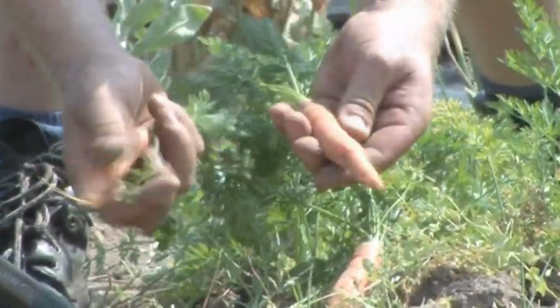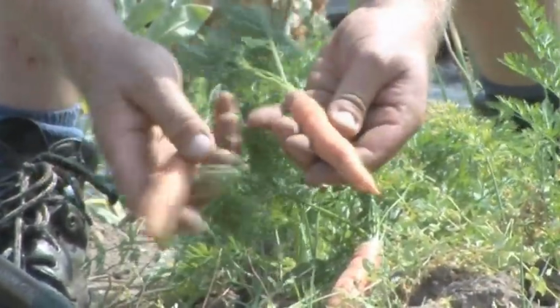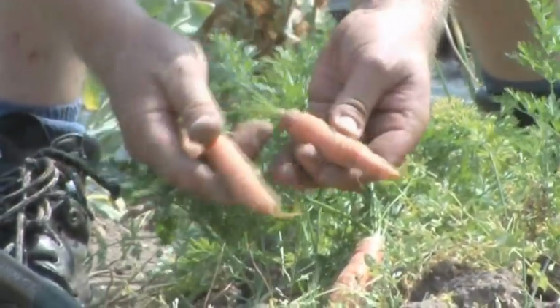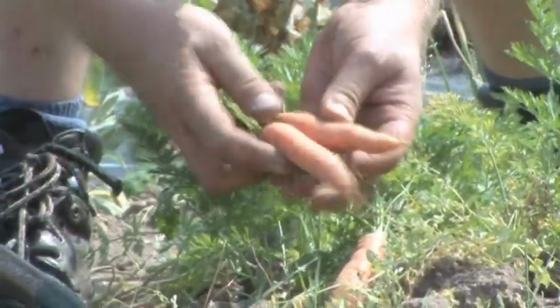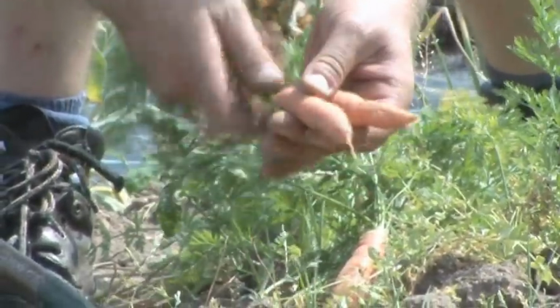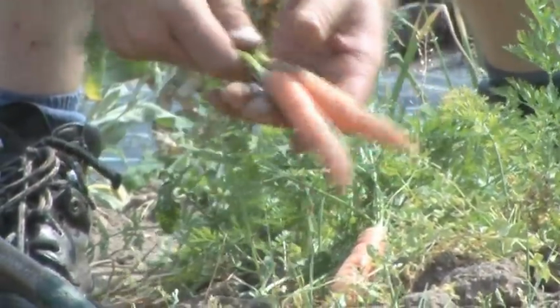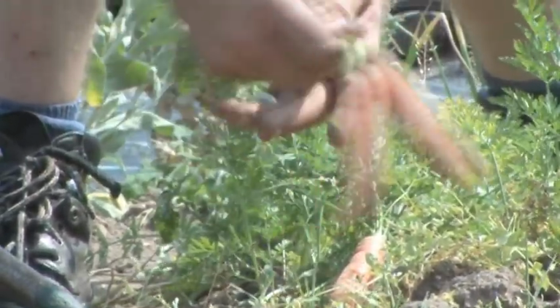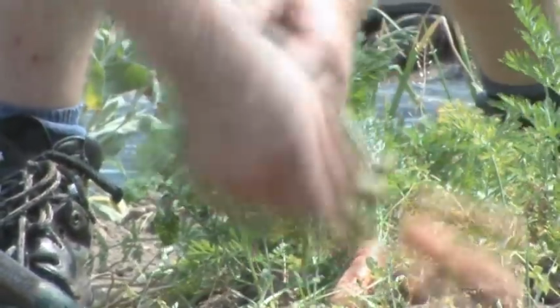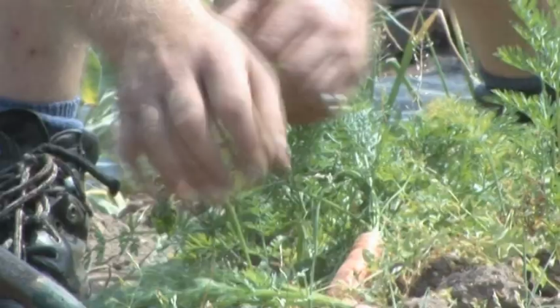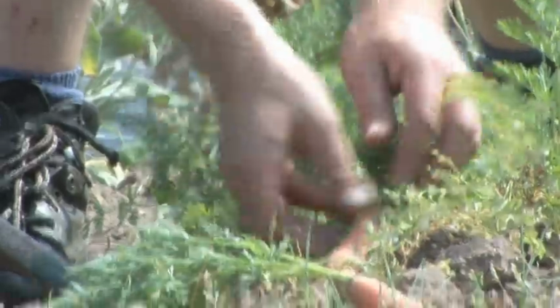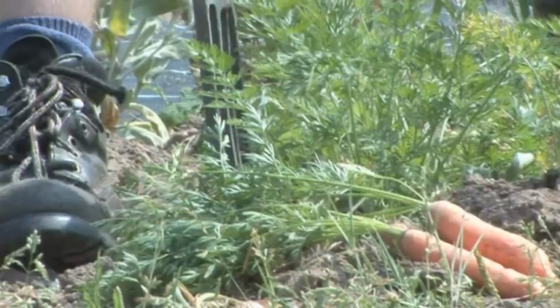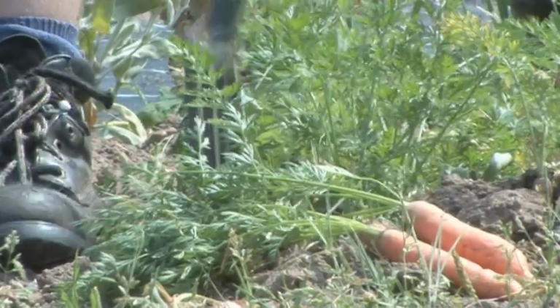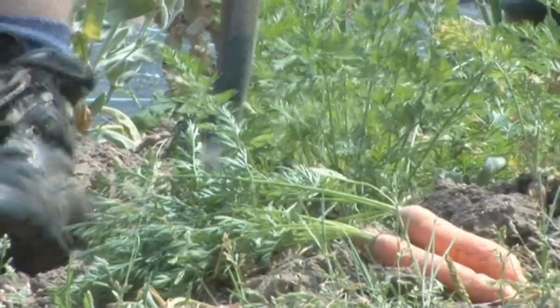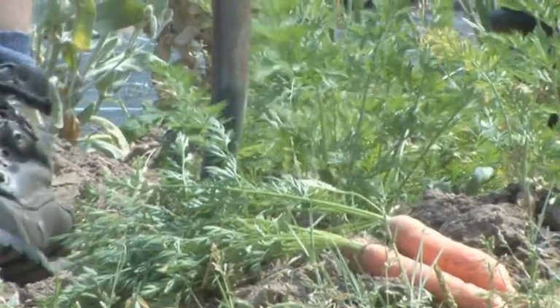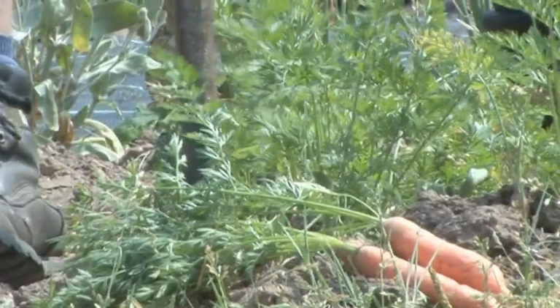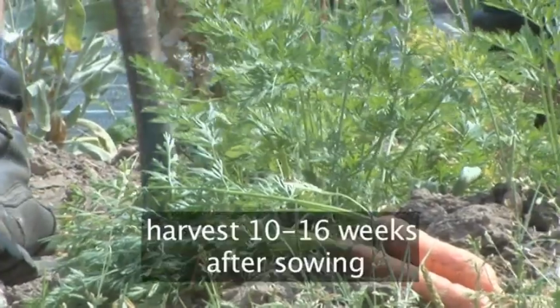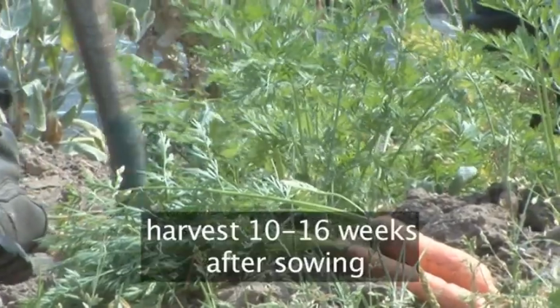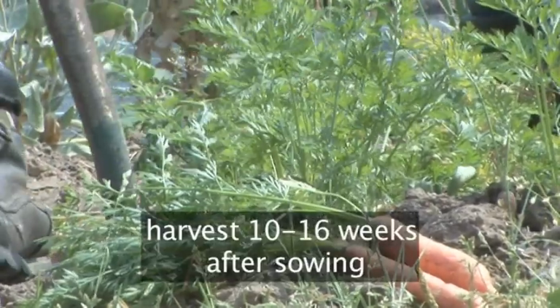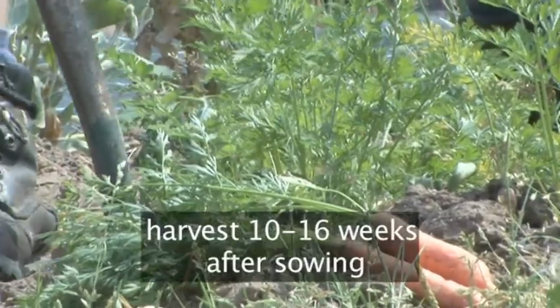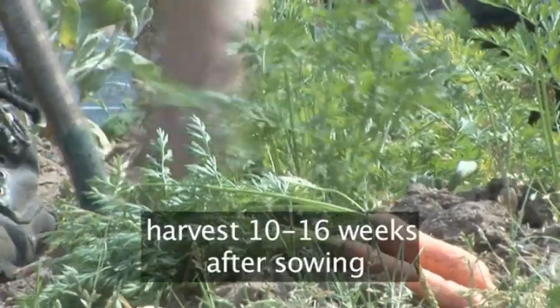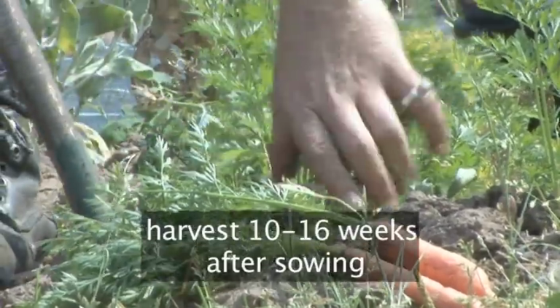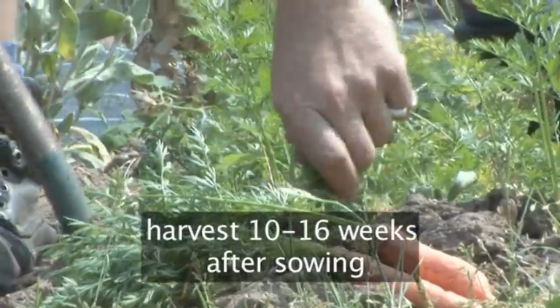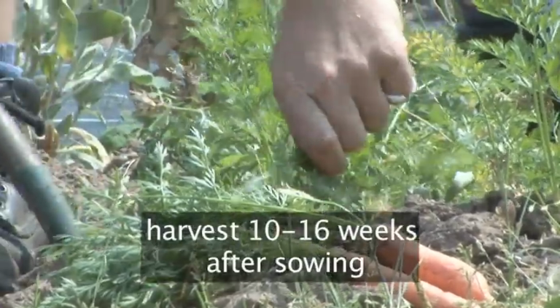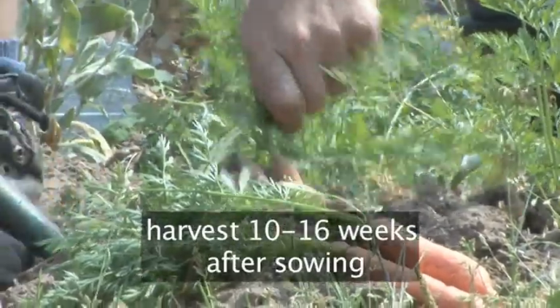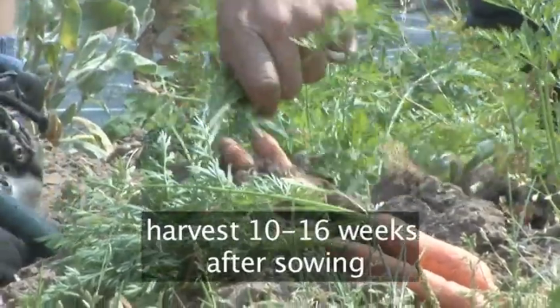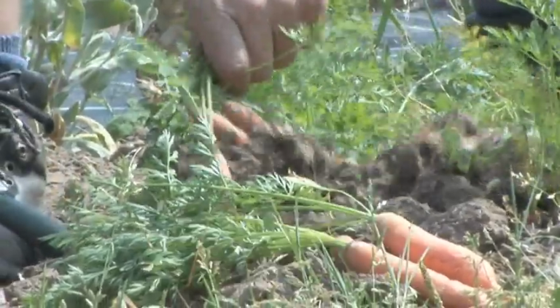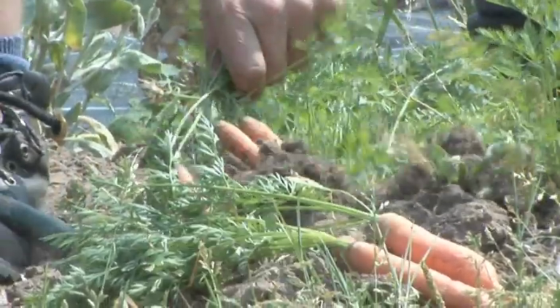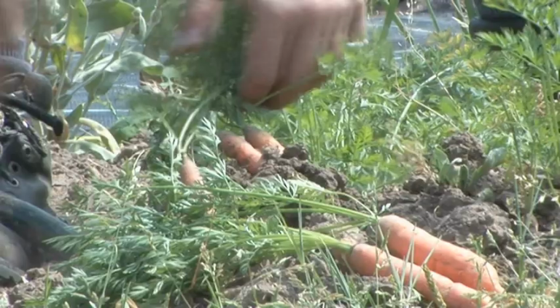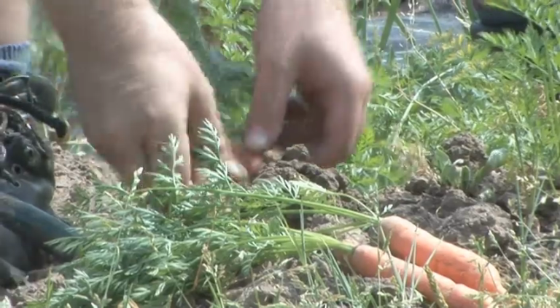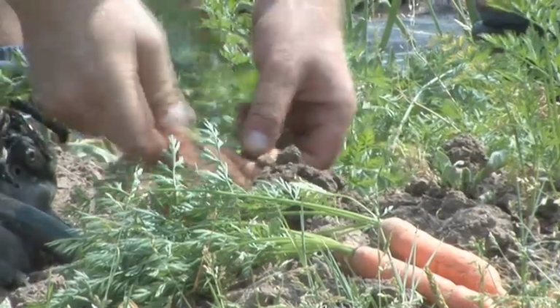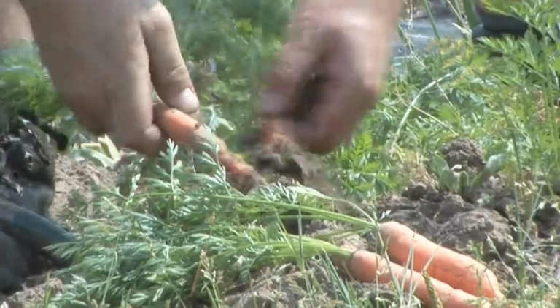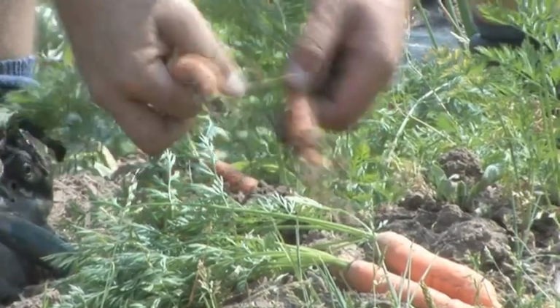Don't remove the tops as they will help keep them fresh. Carrots are ready to harvest 10 to 16 weeks after sowing and can be planted any time after the last frost.